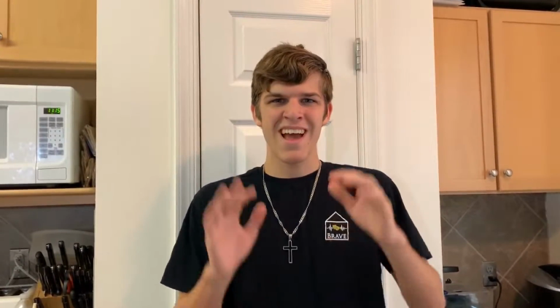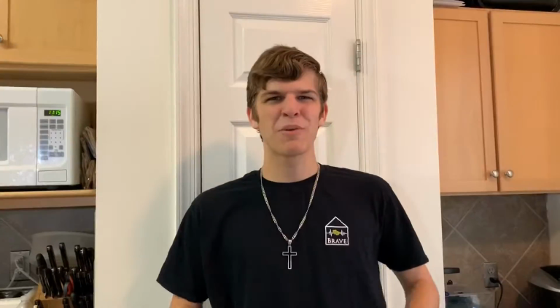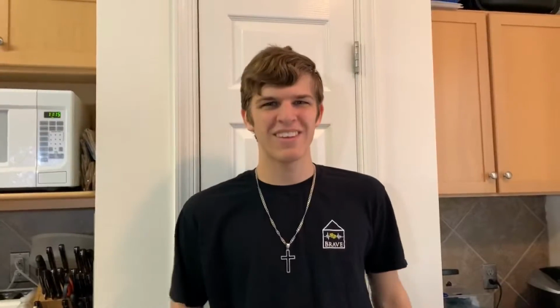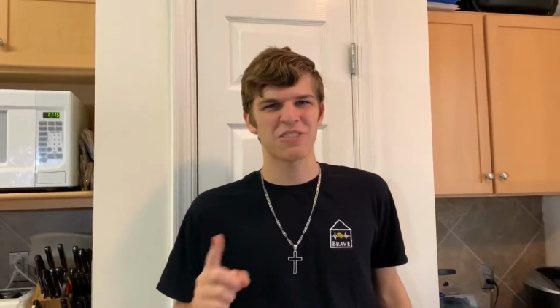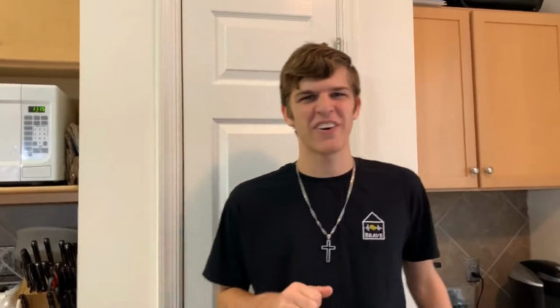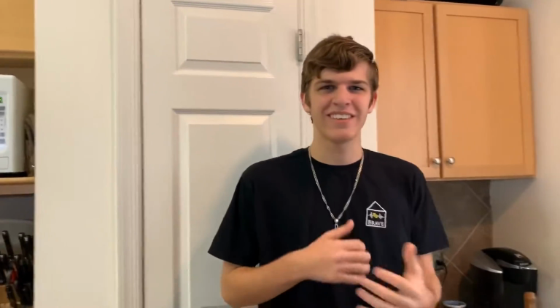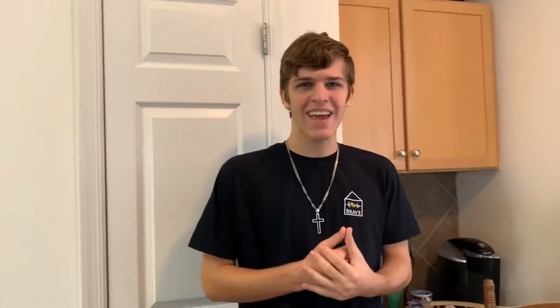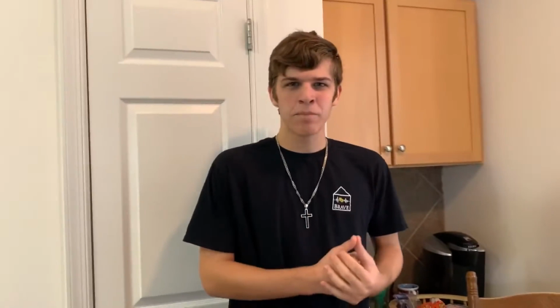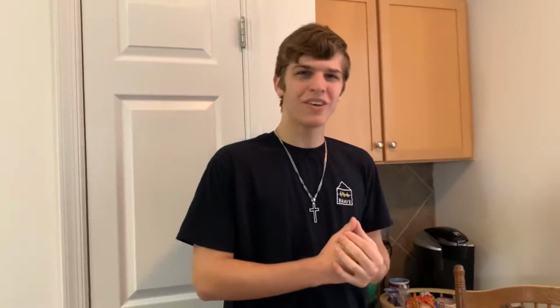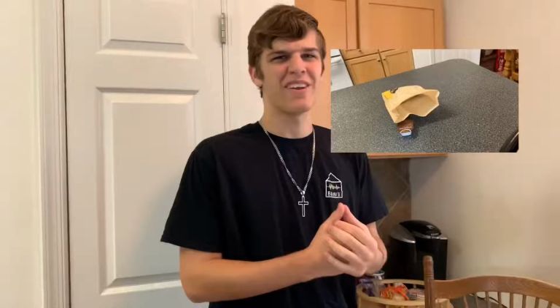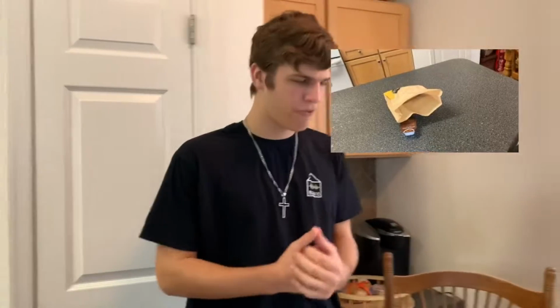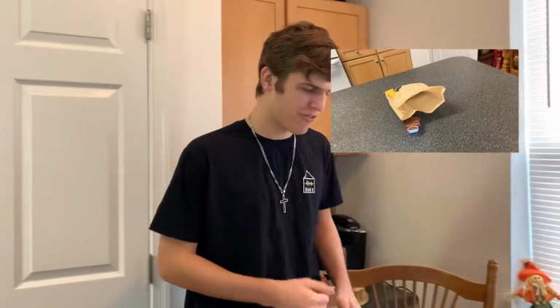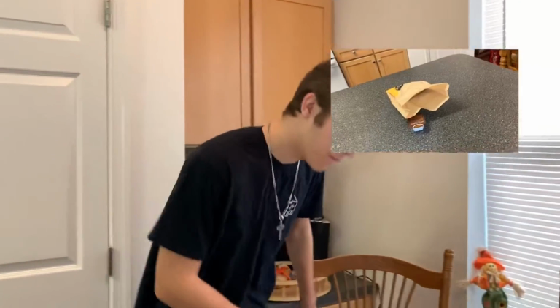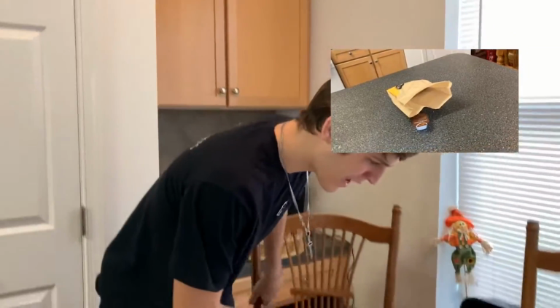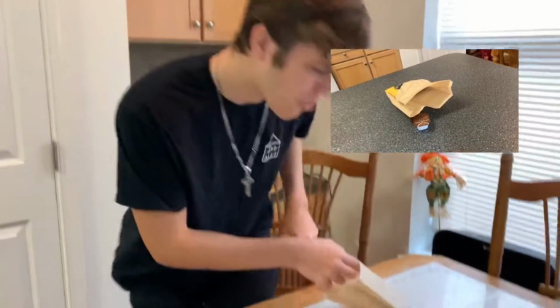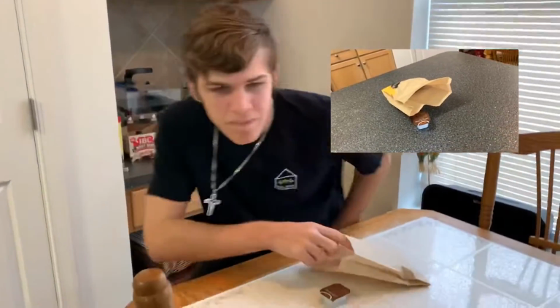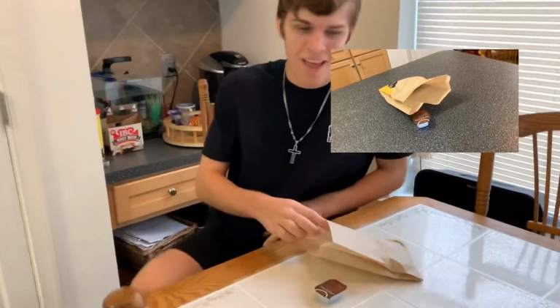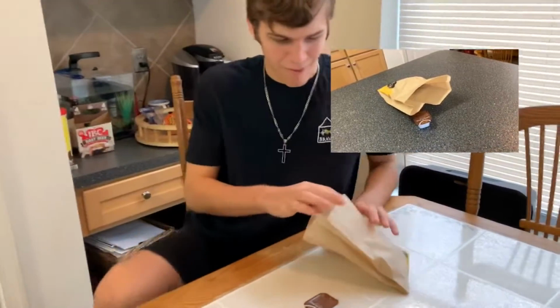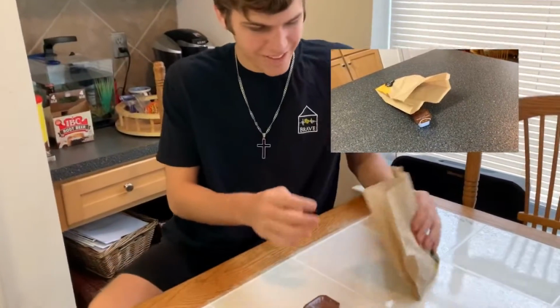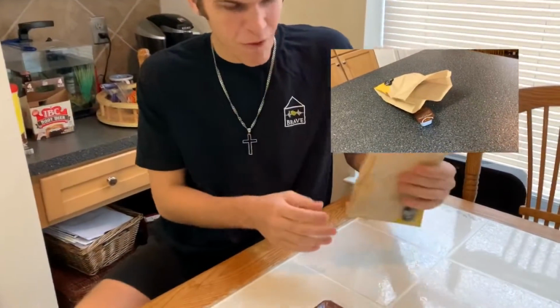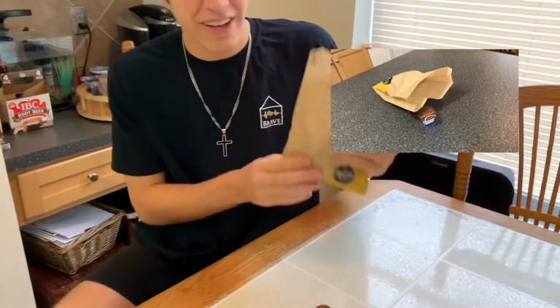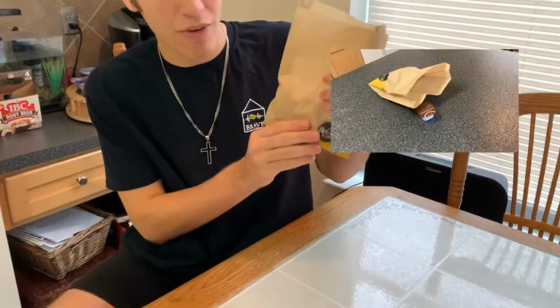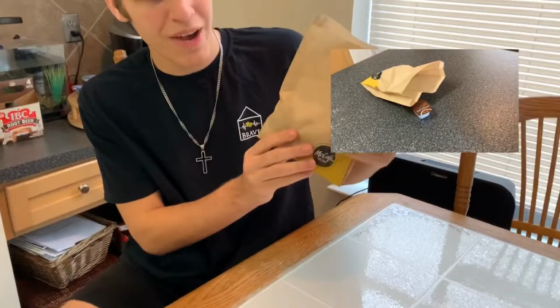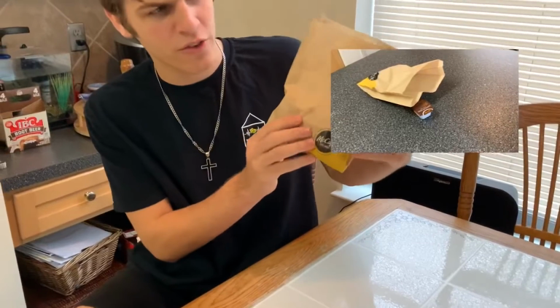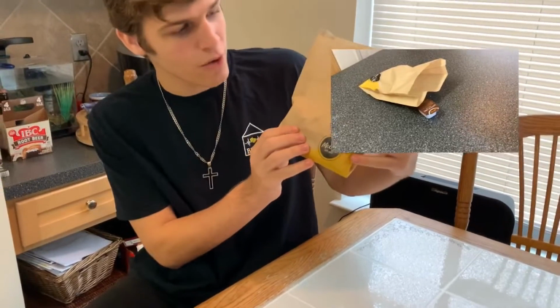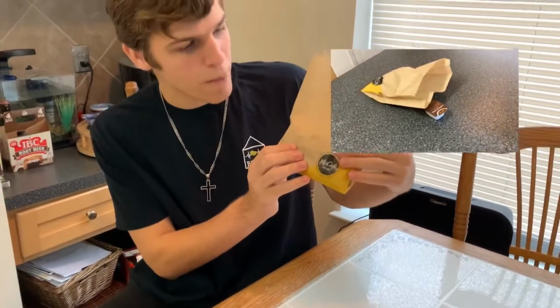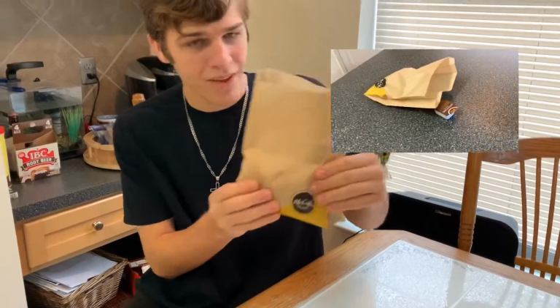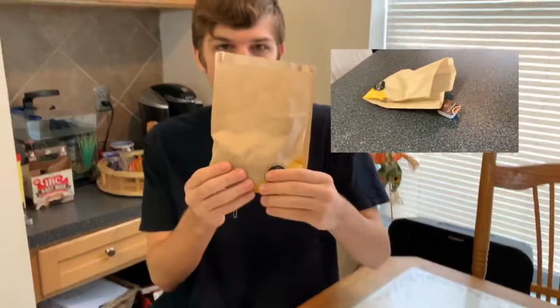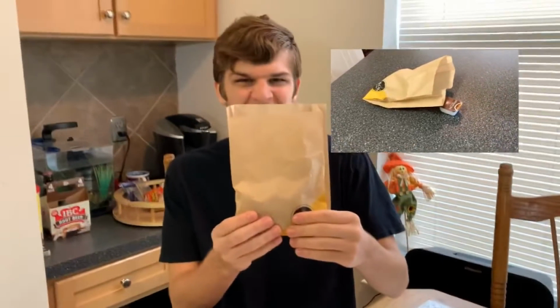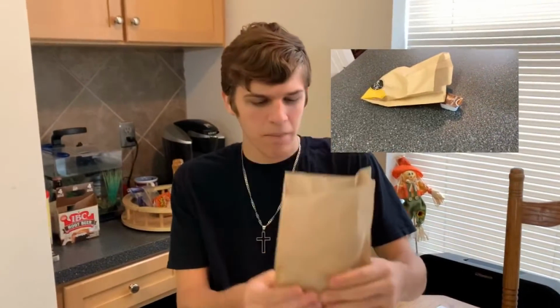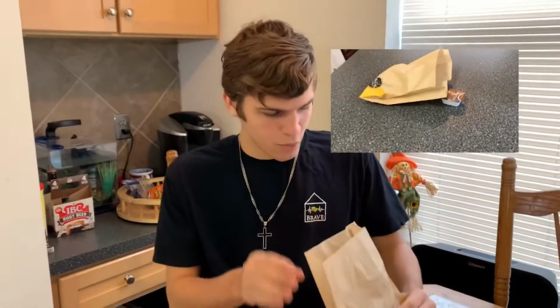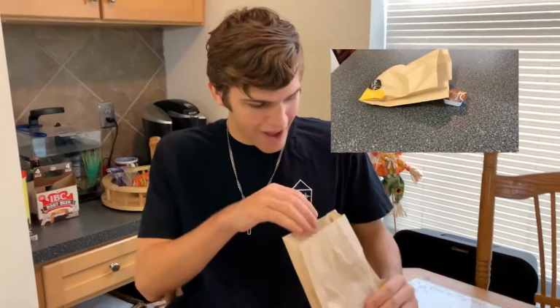Hey, what's up guys, Josh Sparrow here. Today we are doing another food review and this one I'm really excited for — I want to get into it right away while these are still a little warm.